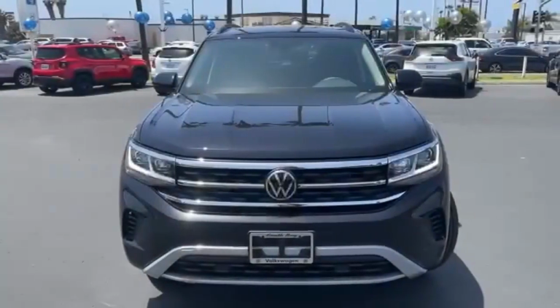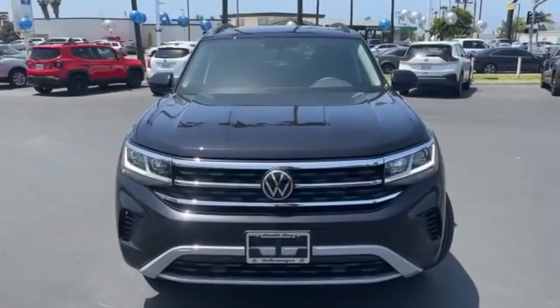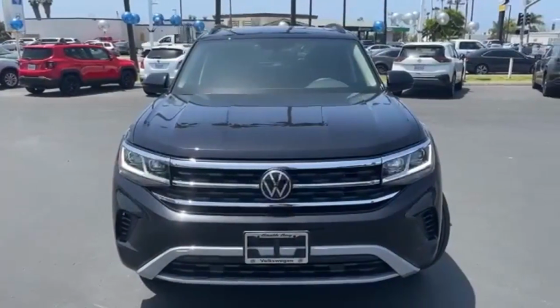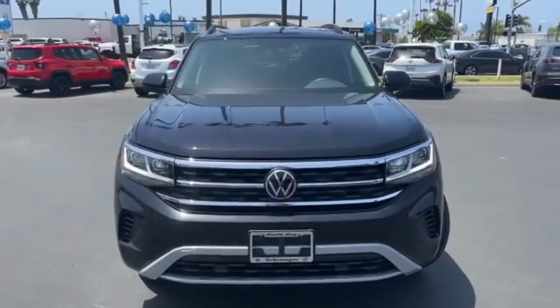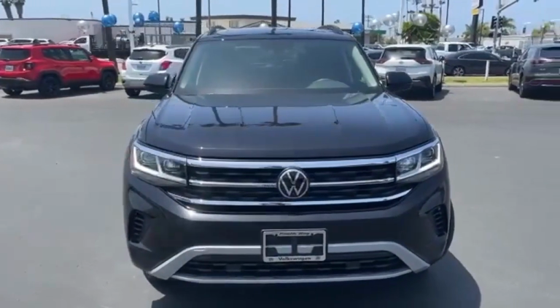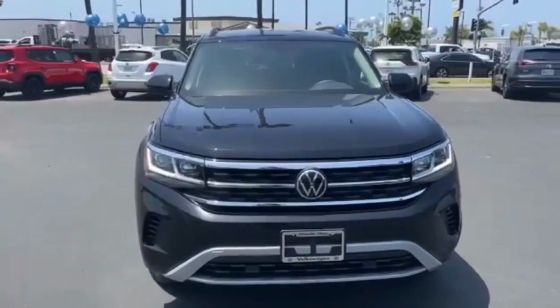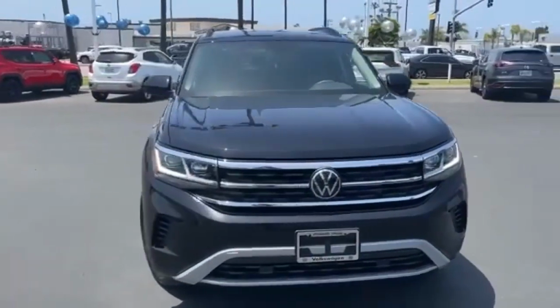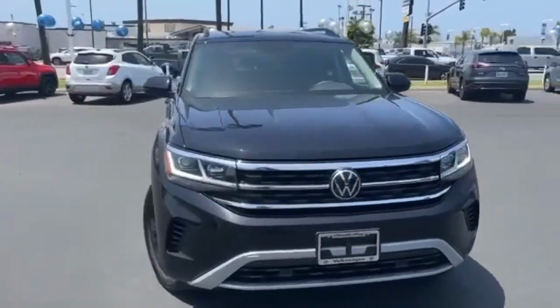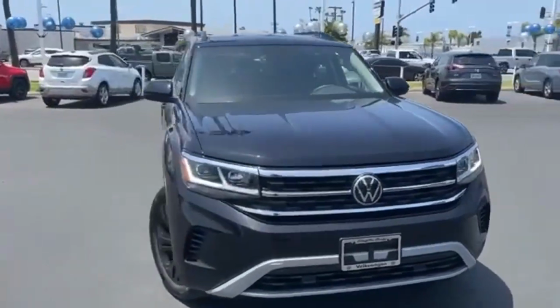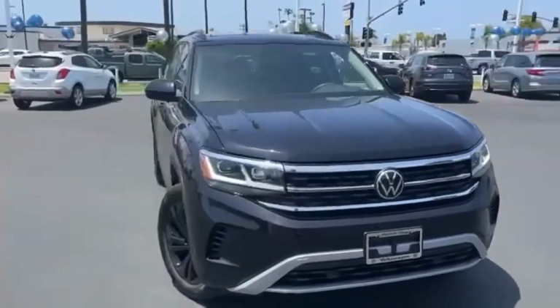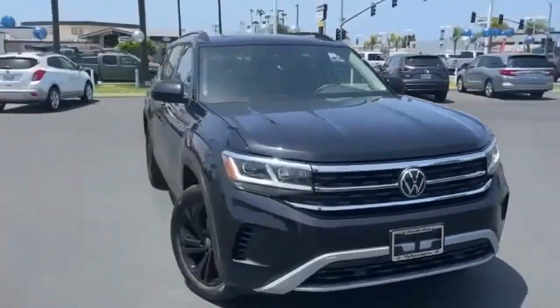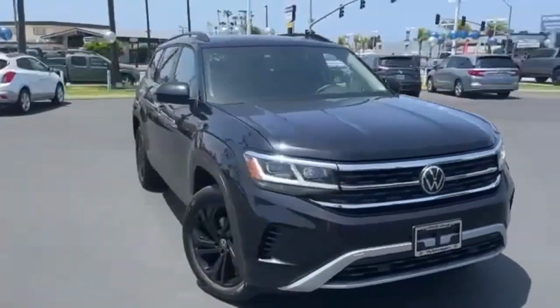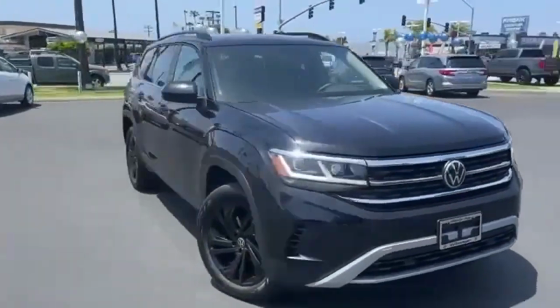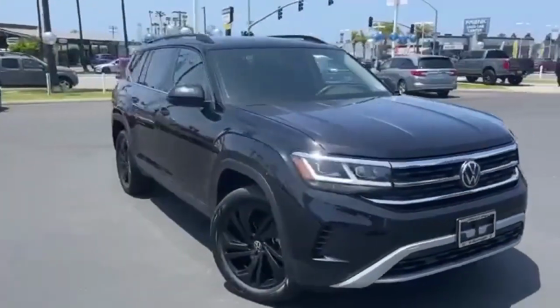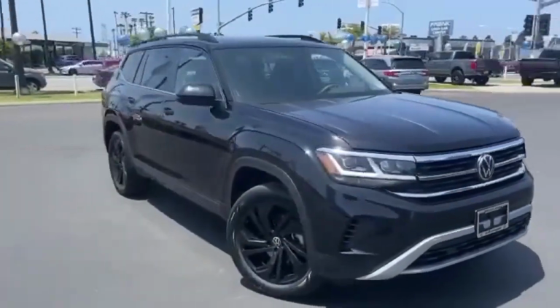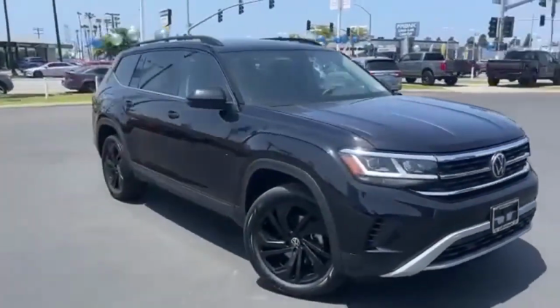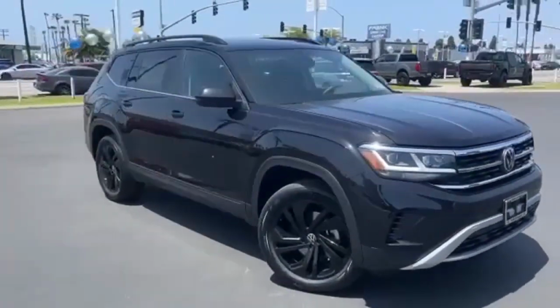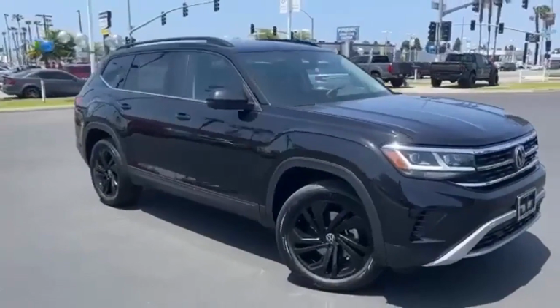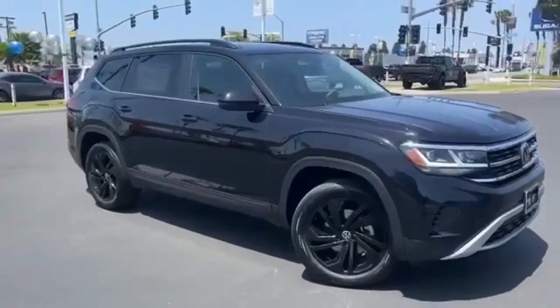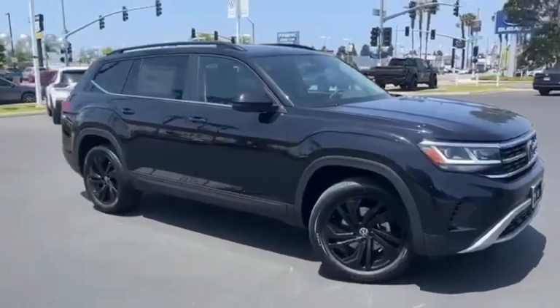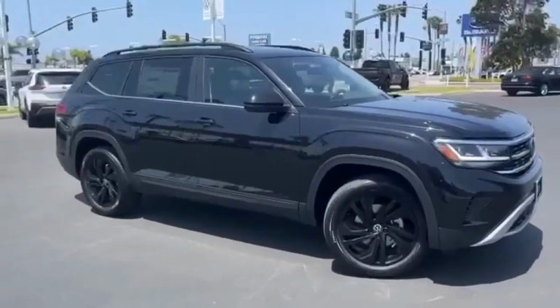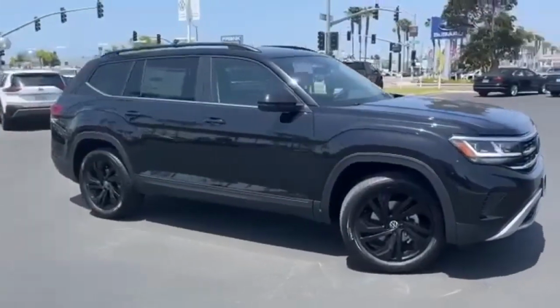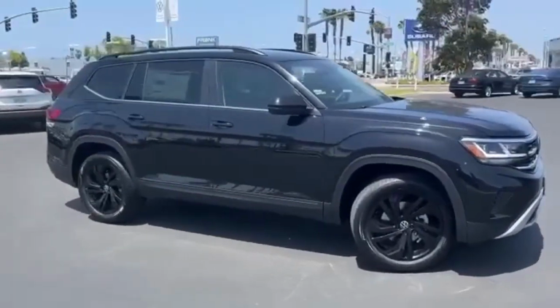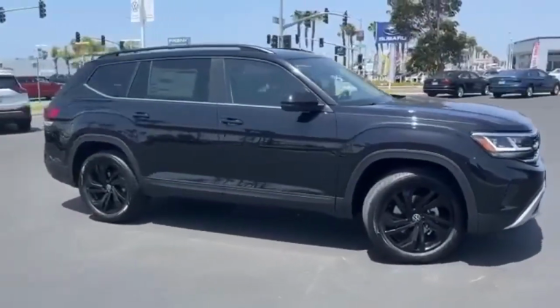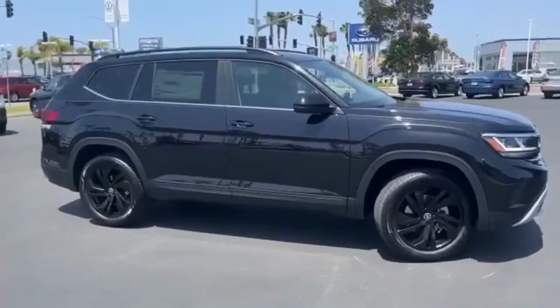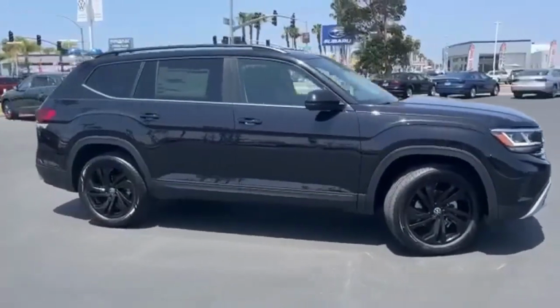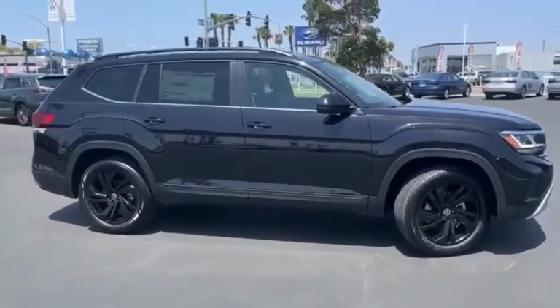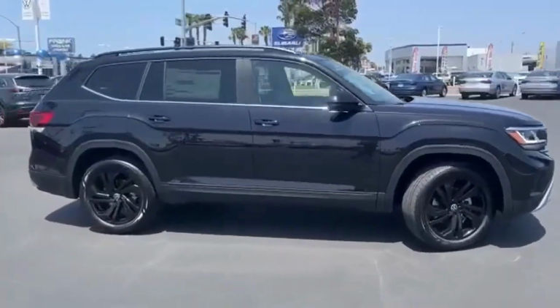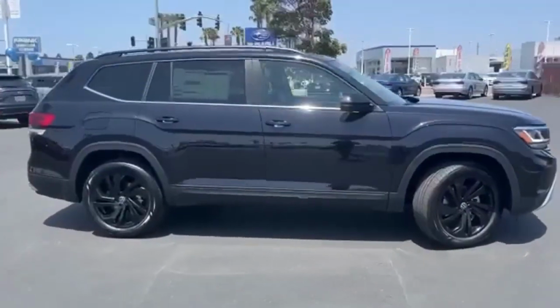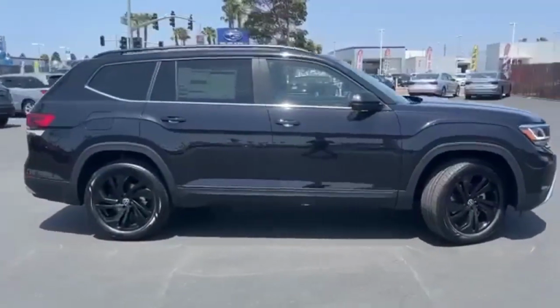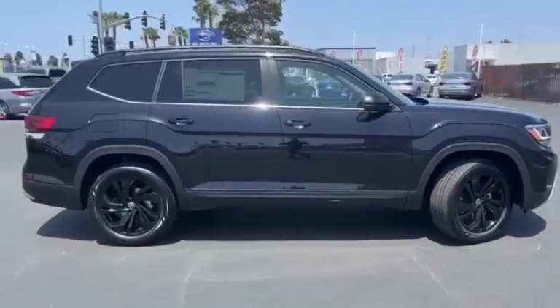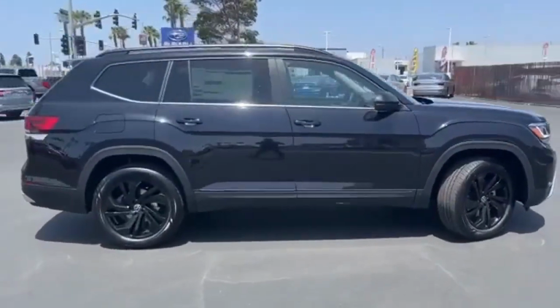Here's a new 2022 Volkswagen Atlas. Enjoy every drive in a Volkswagen. And with features like these, every drive's a pleasure.